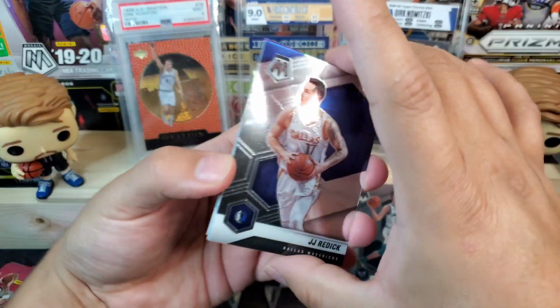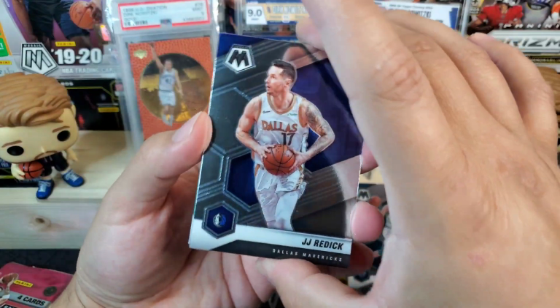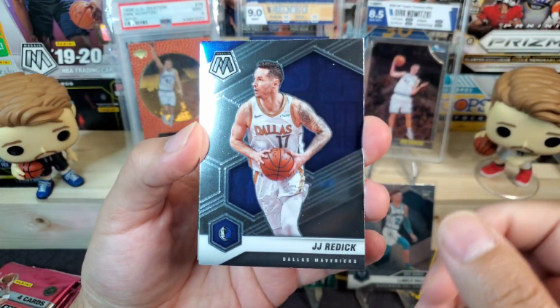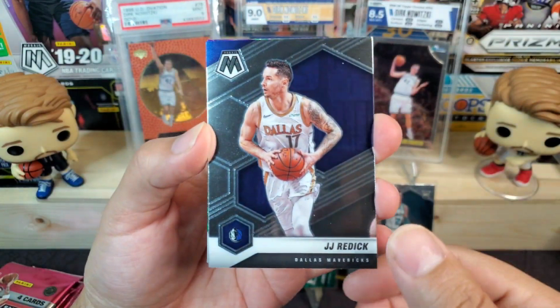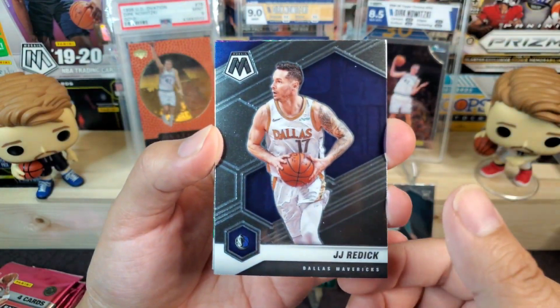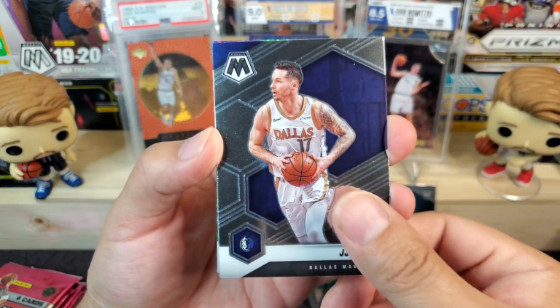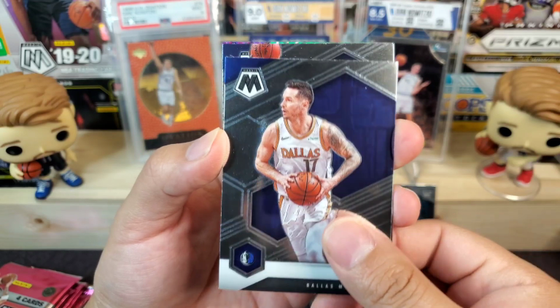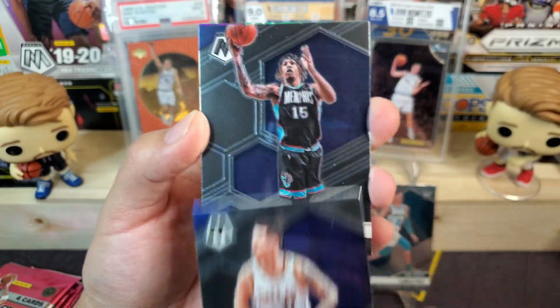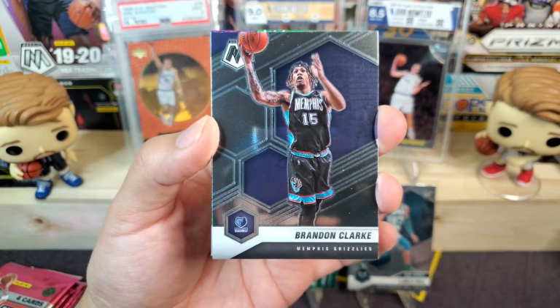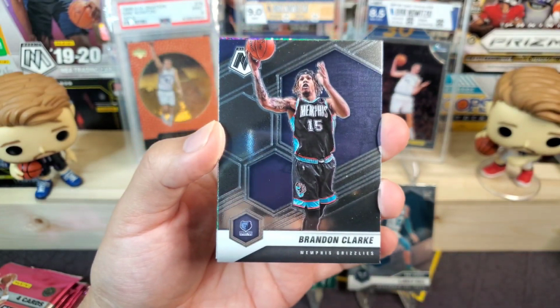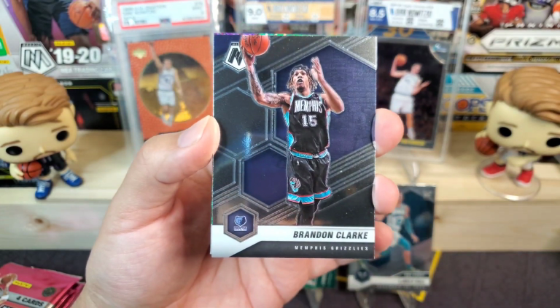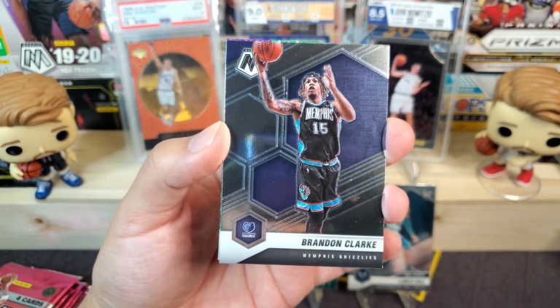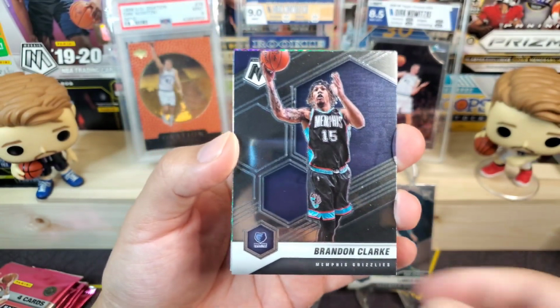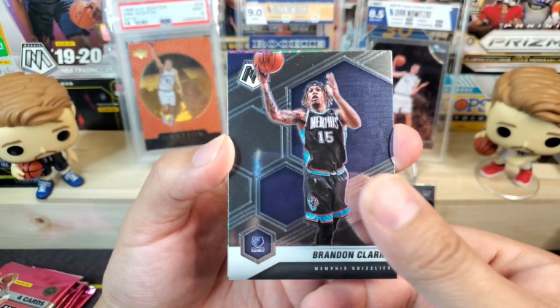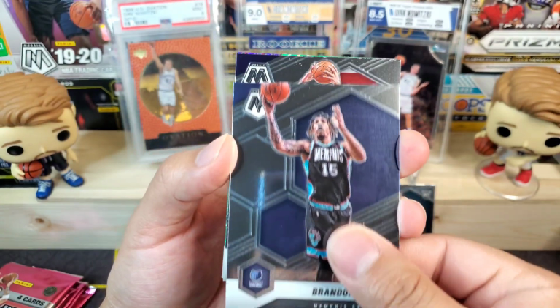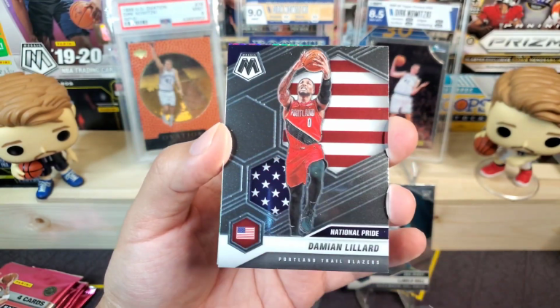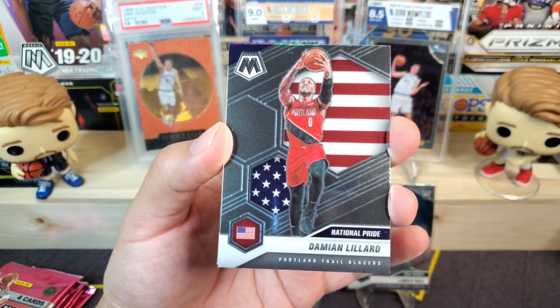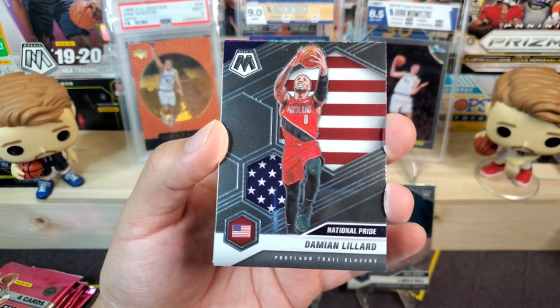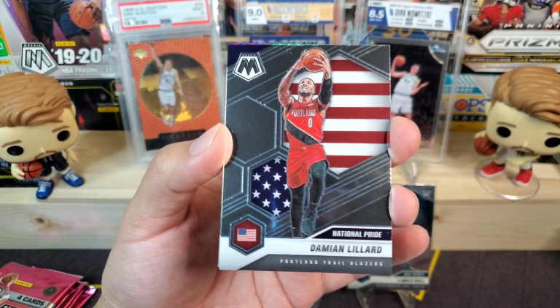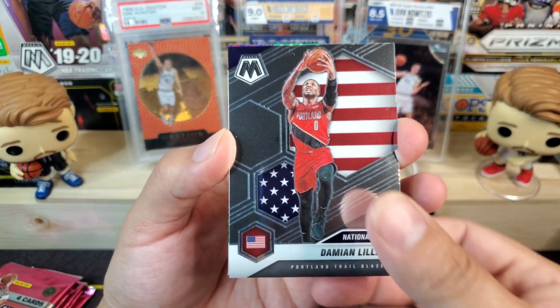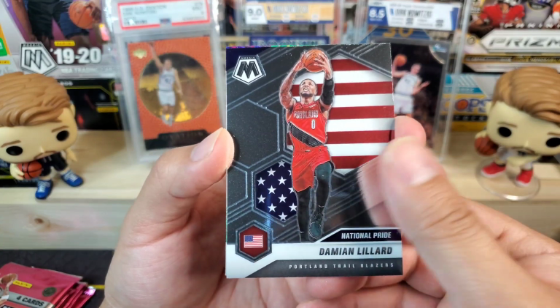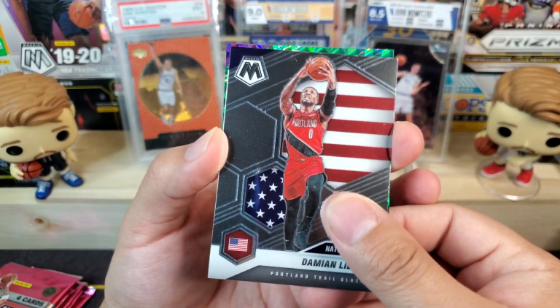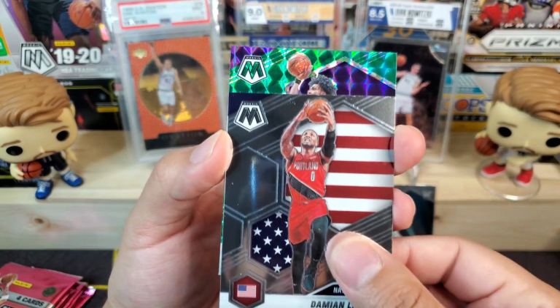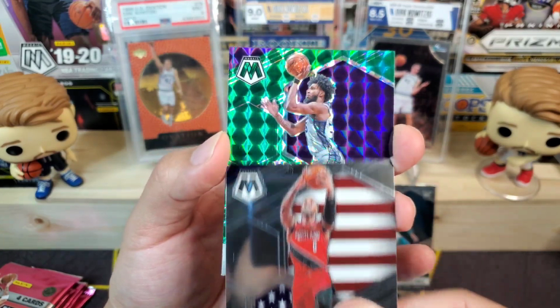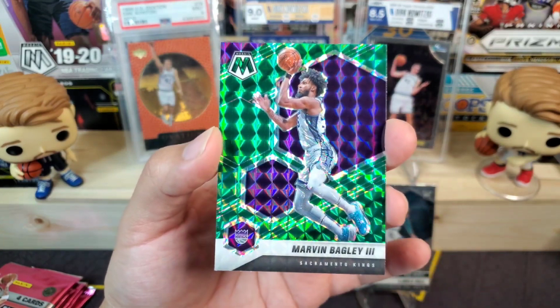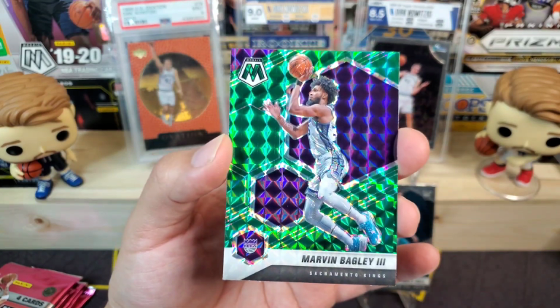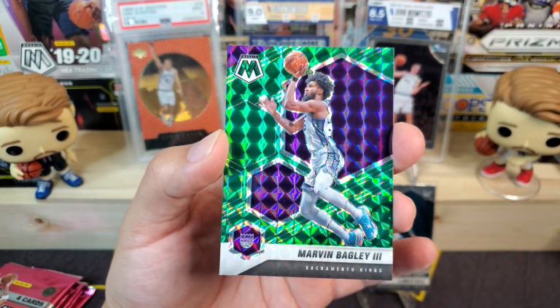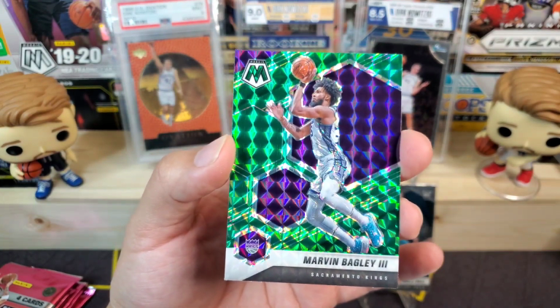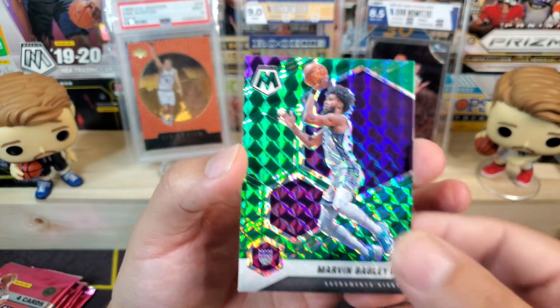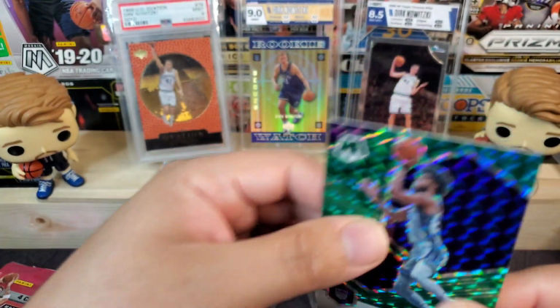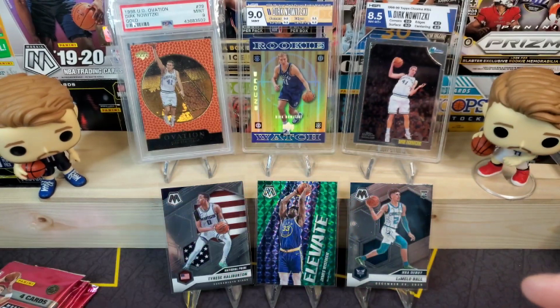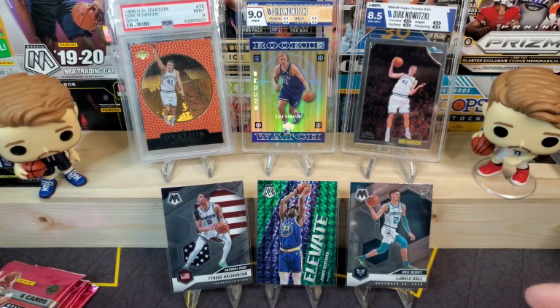We got JJ Redick for my Mavericks — who is now retired — Brandon Clark, national pride Damian Lillard, and our green is going to be Marvin Bagley III.